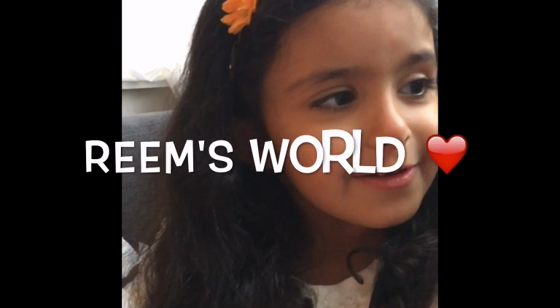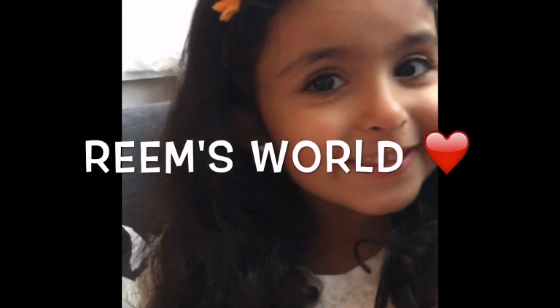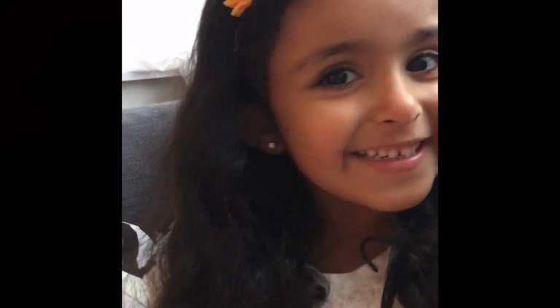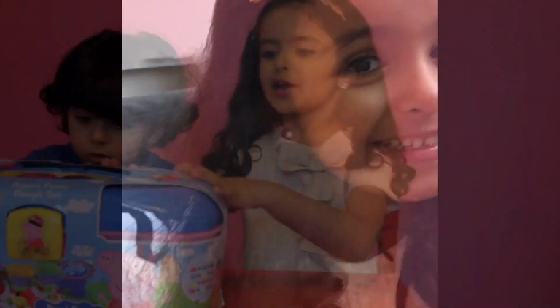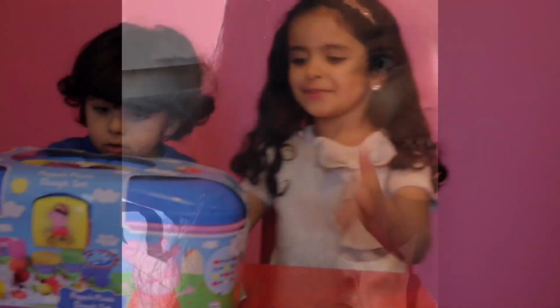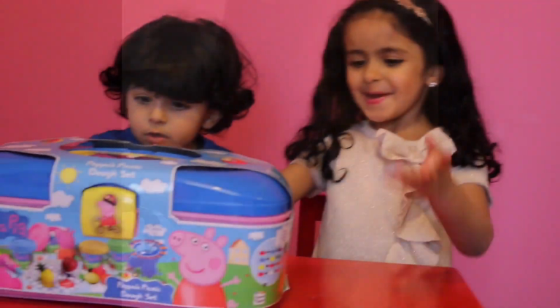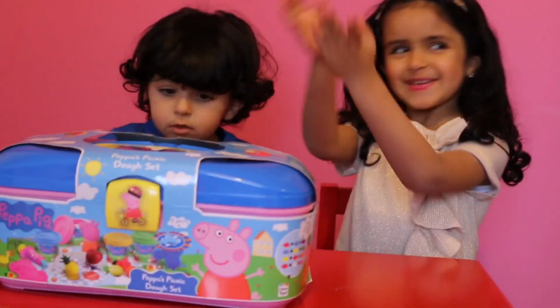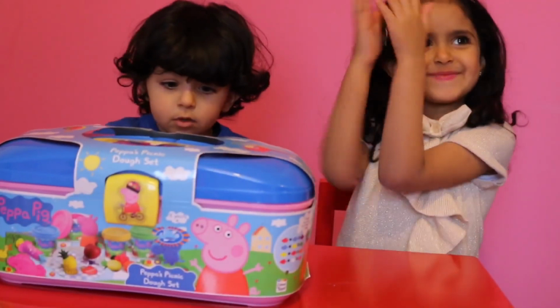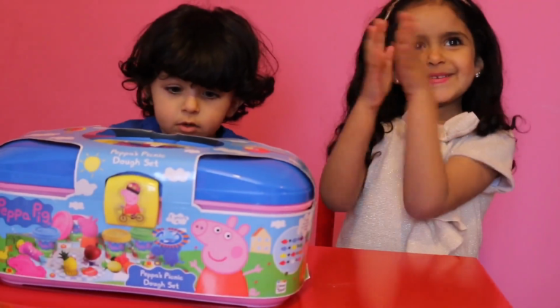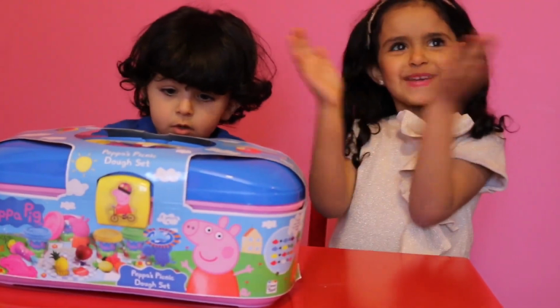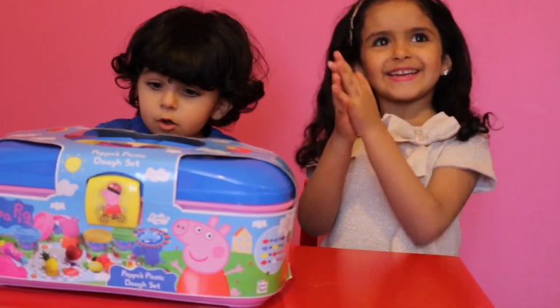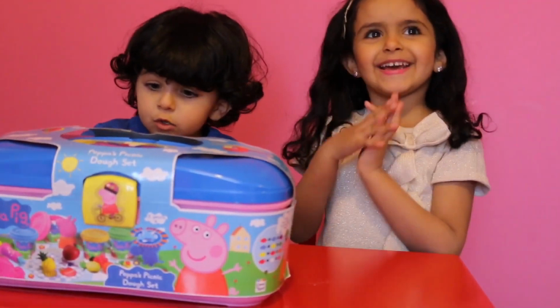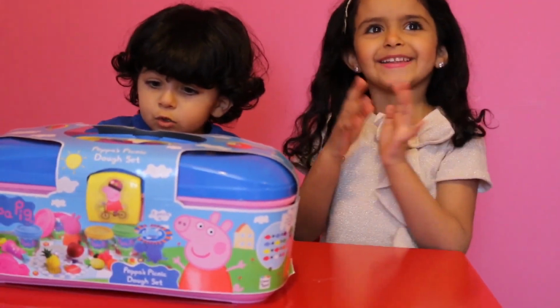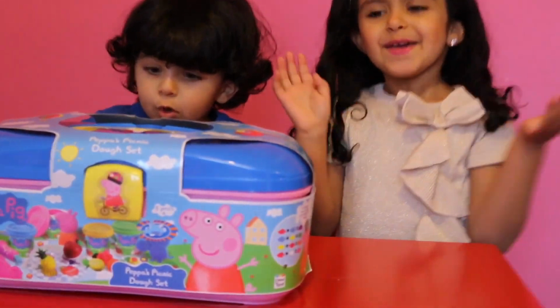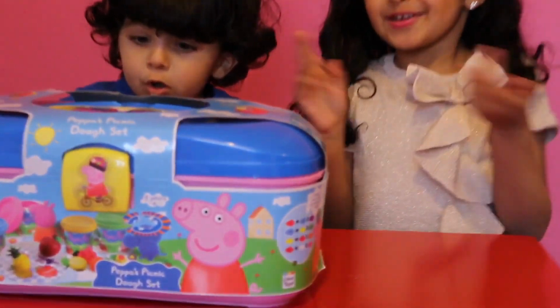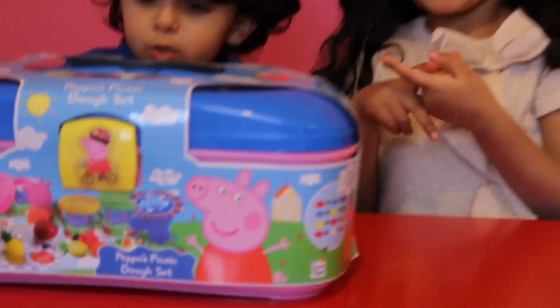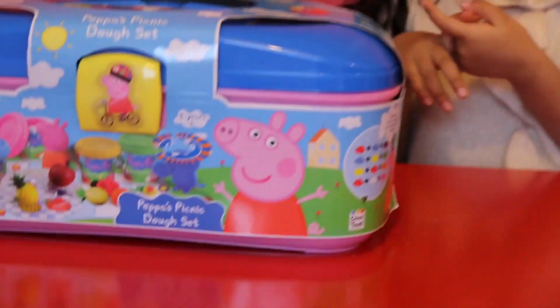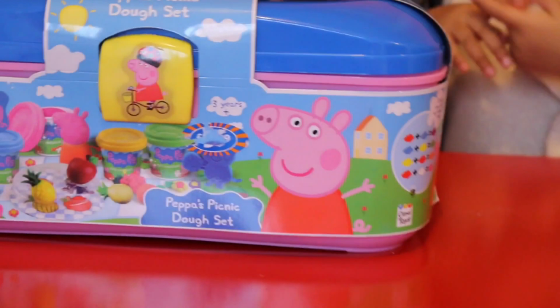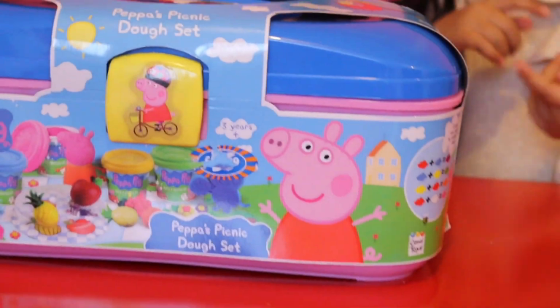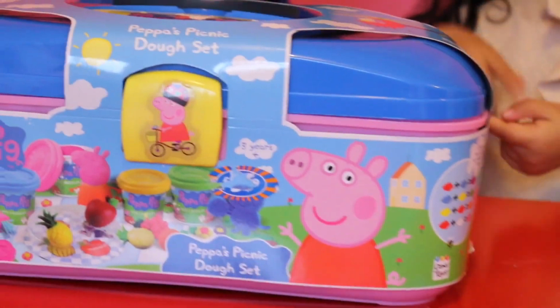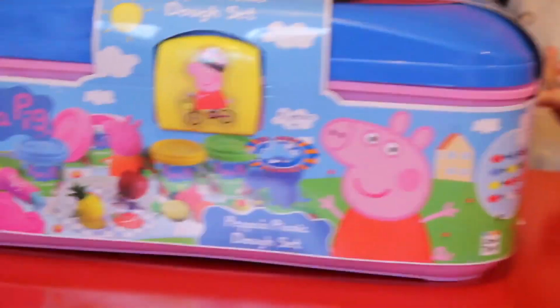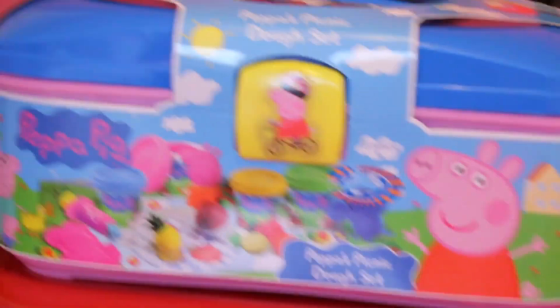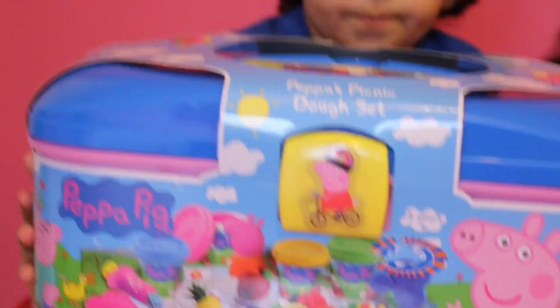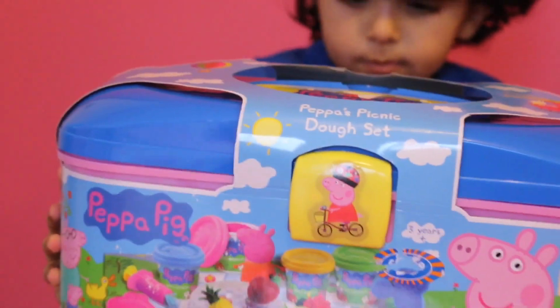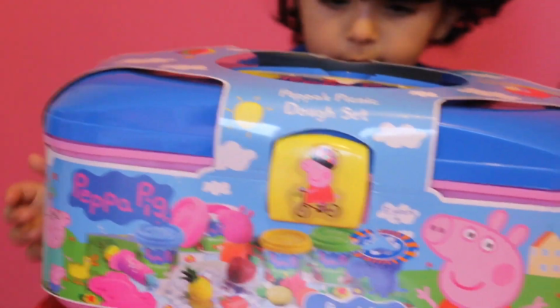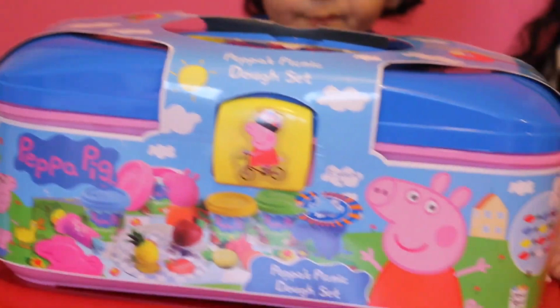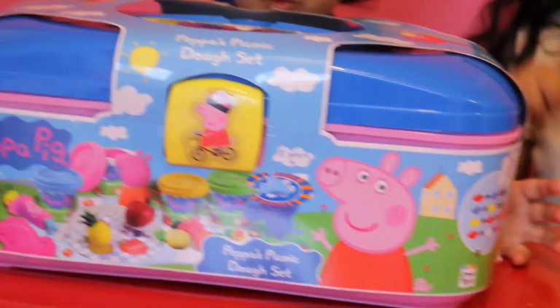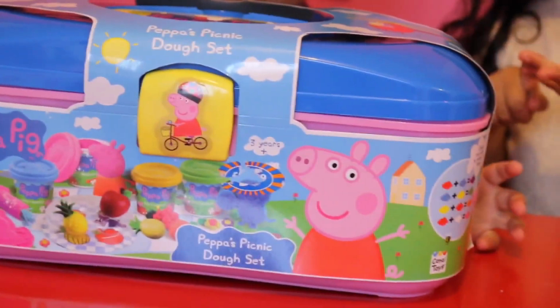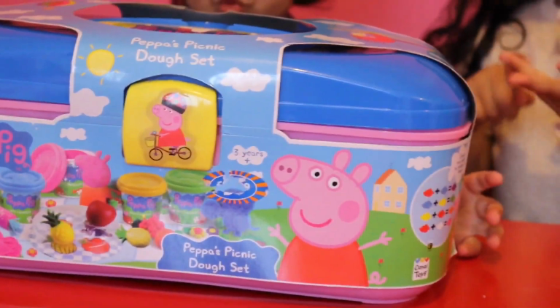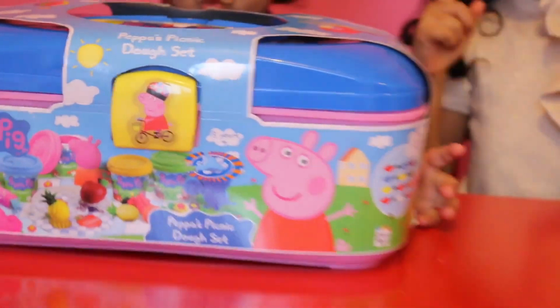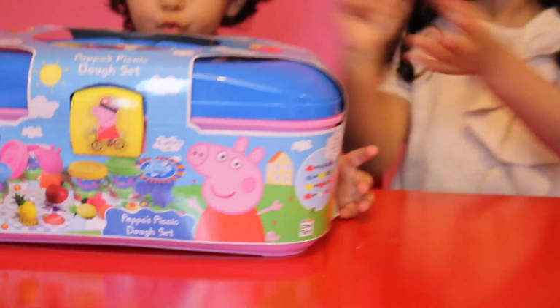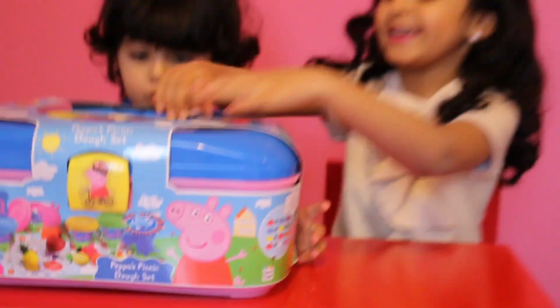Hi guys! Today we're going to play the pig with — and then we come with blue, pink, yellow, and green. Now let's go open it.